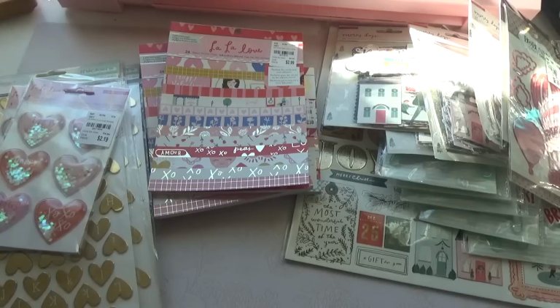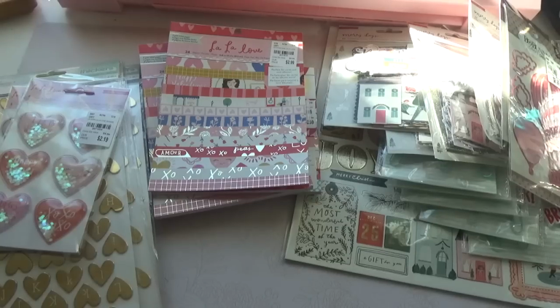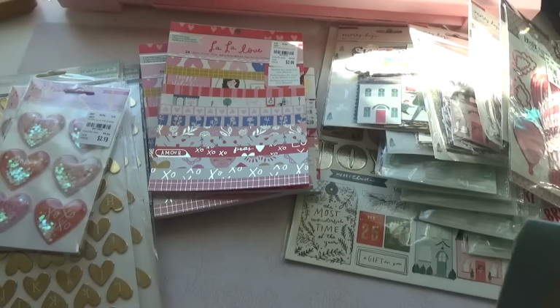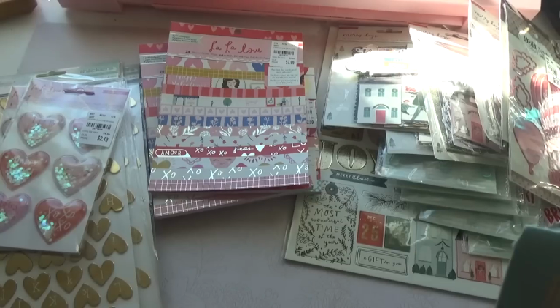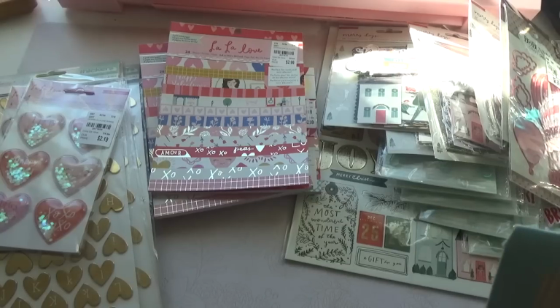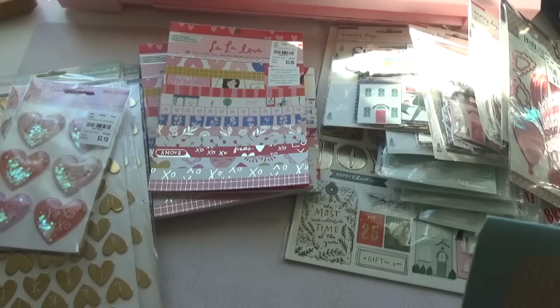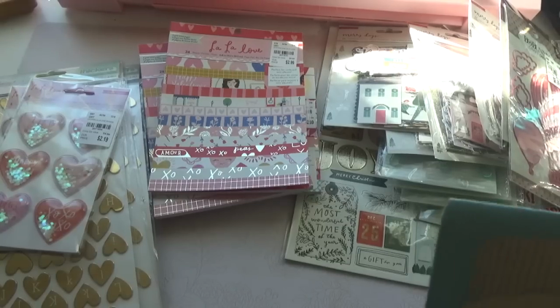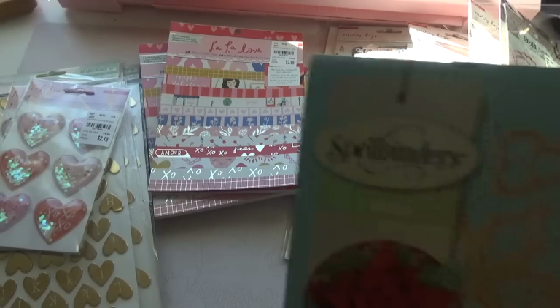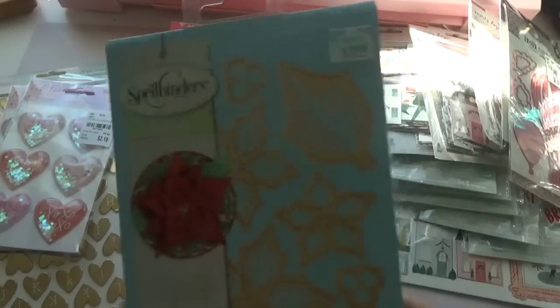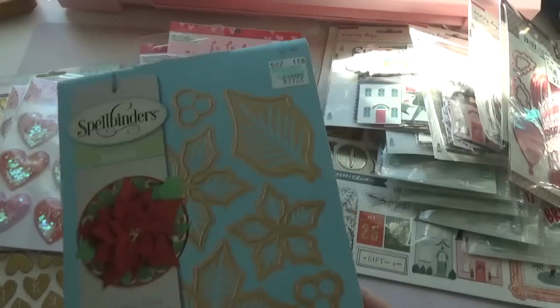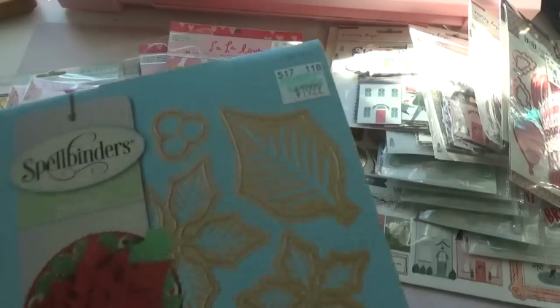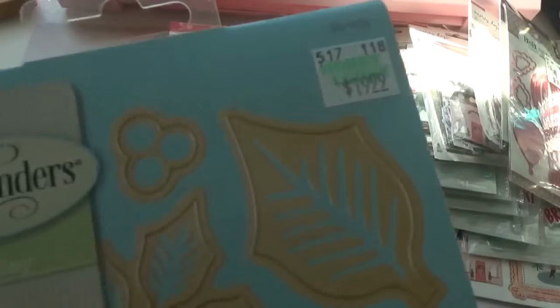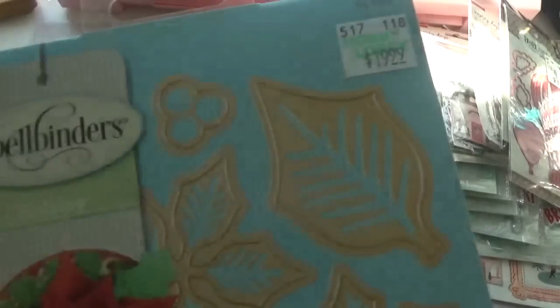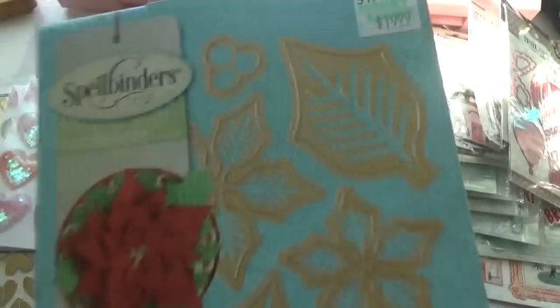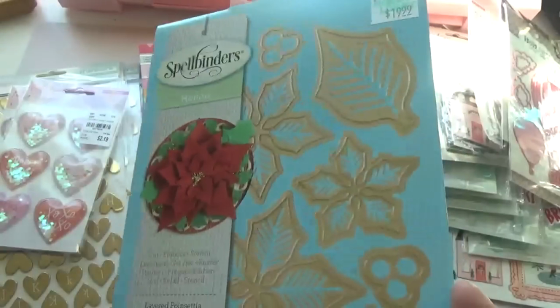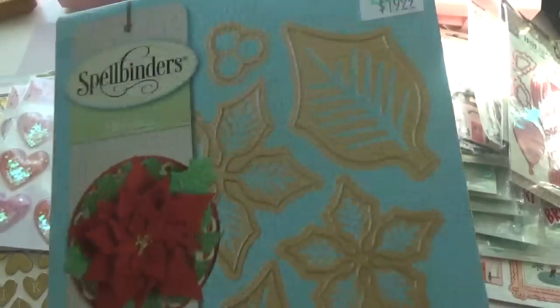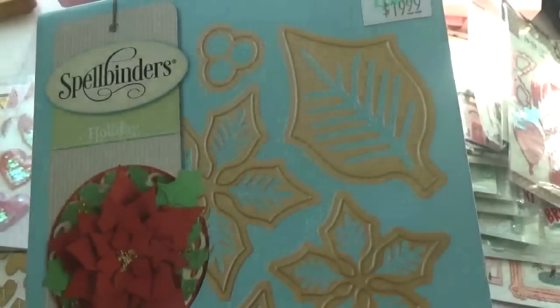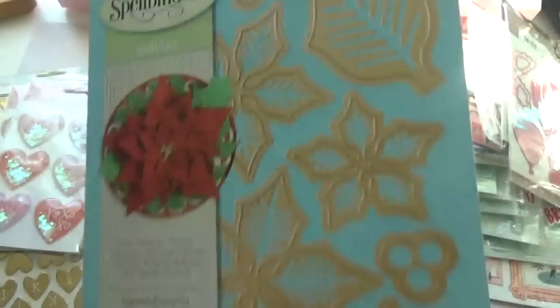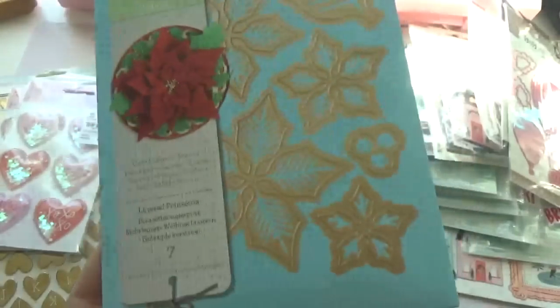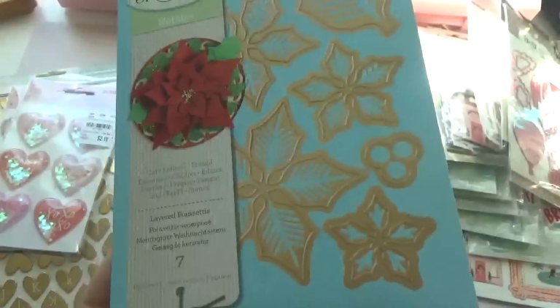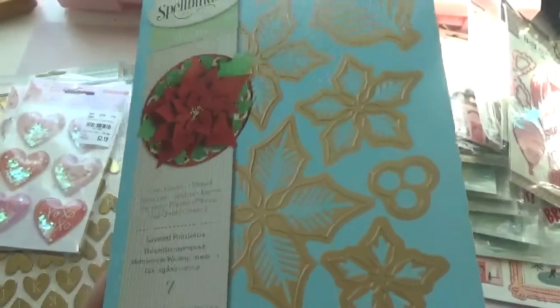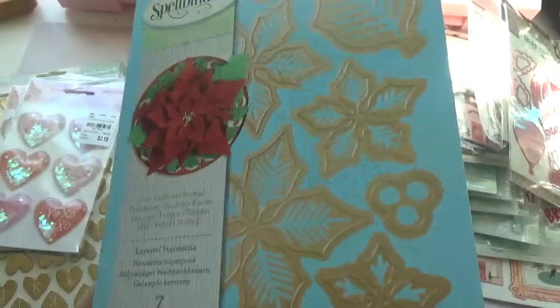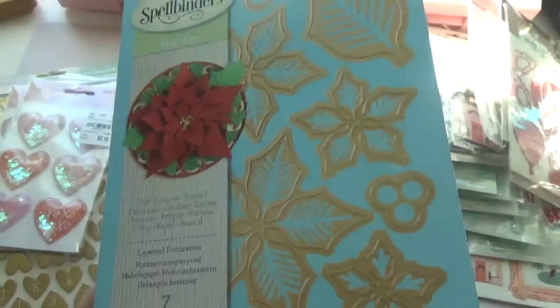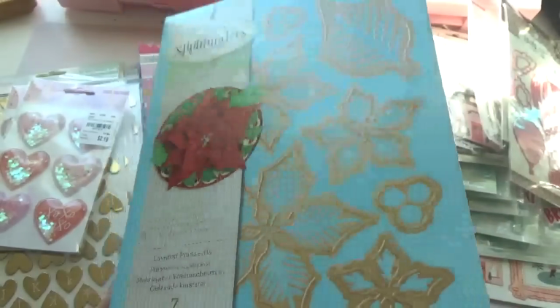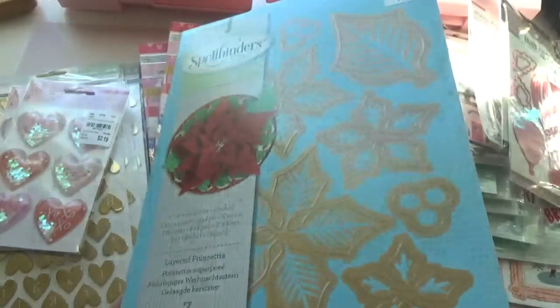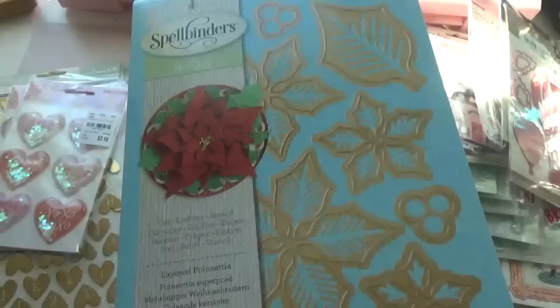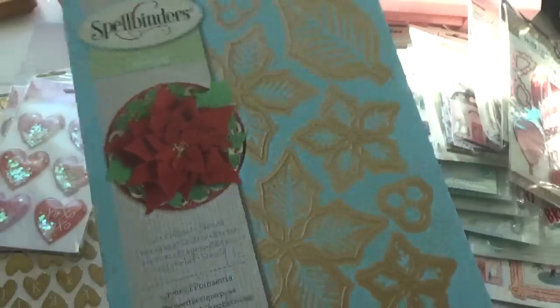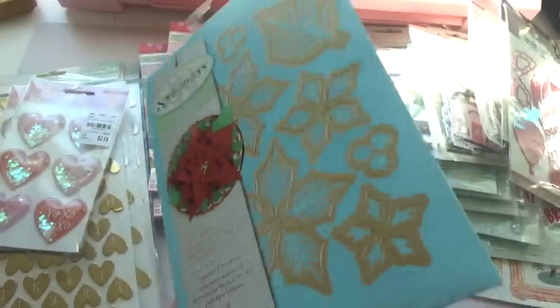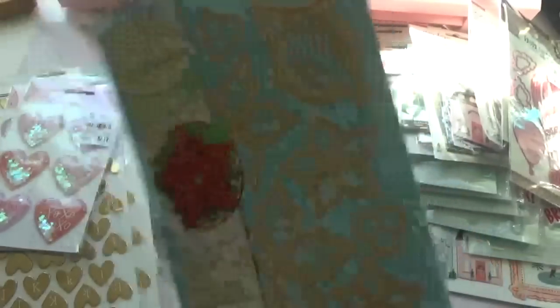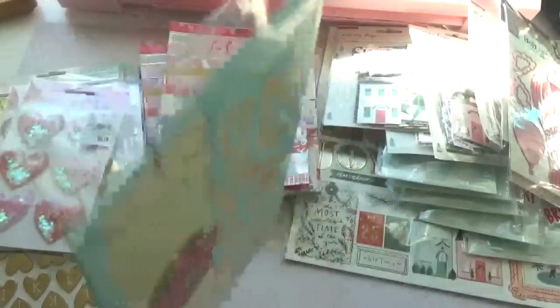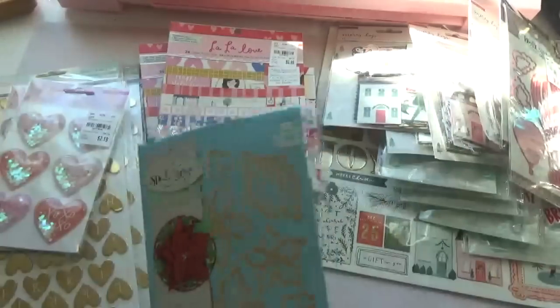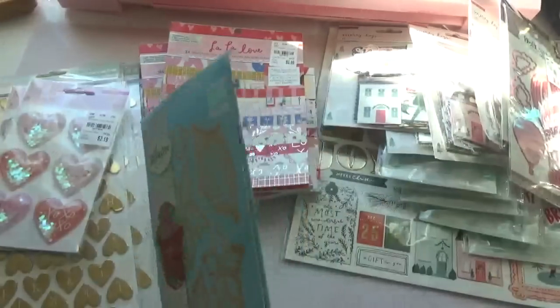I did pick up one more thing — it's just a Spellbinders die, the Poinsettia one. I used my 40% coupon on that and did some embellishments with this.